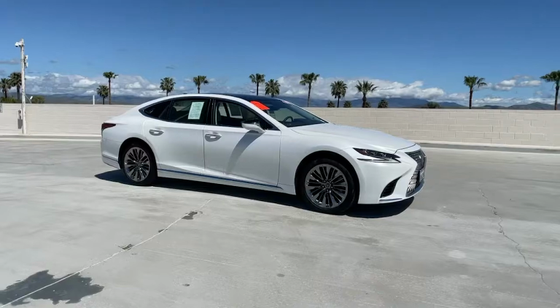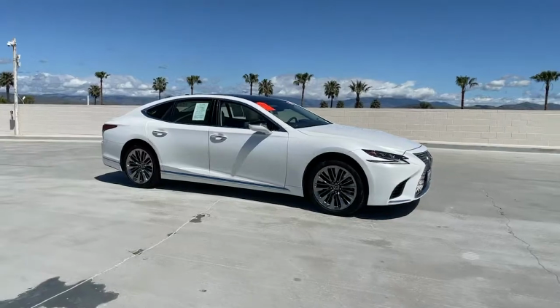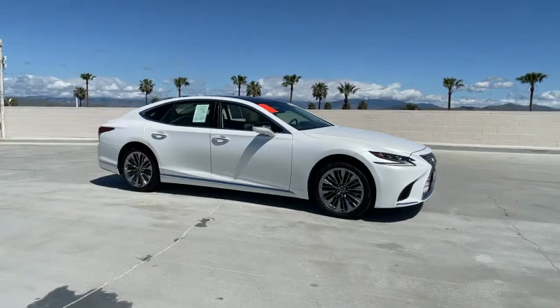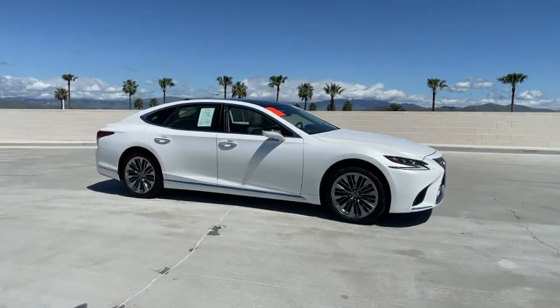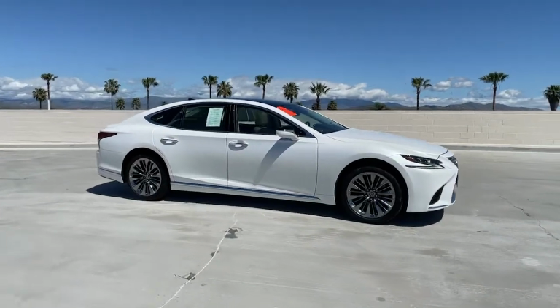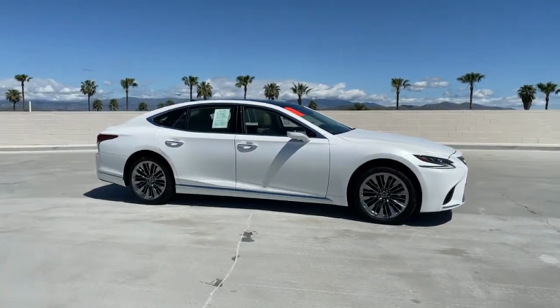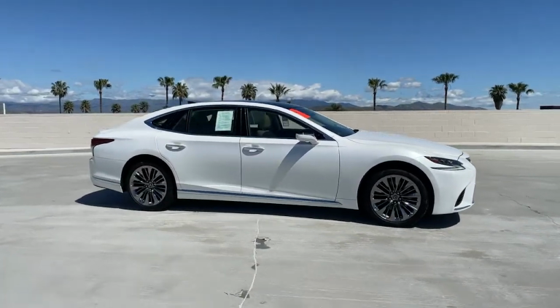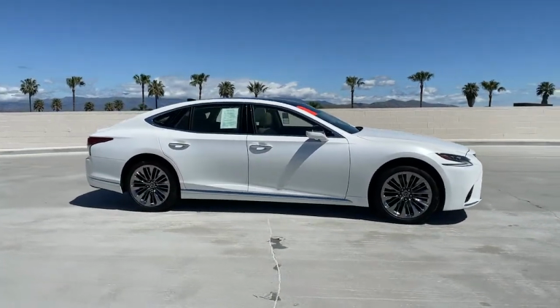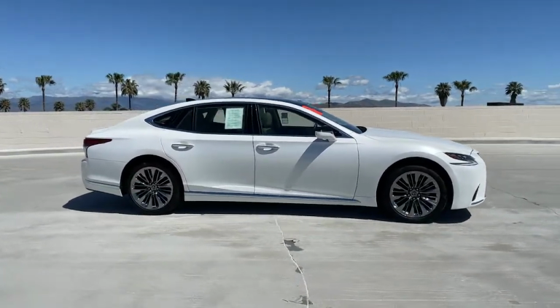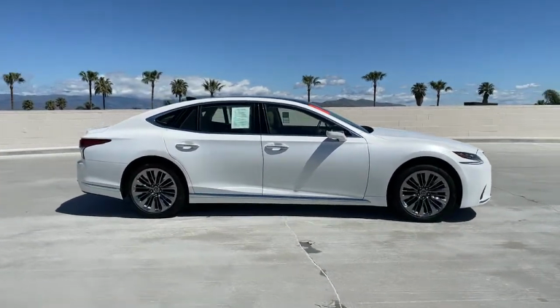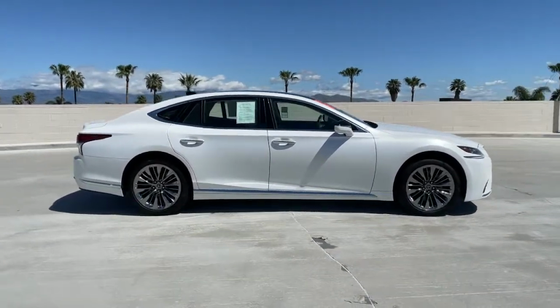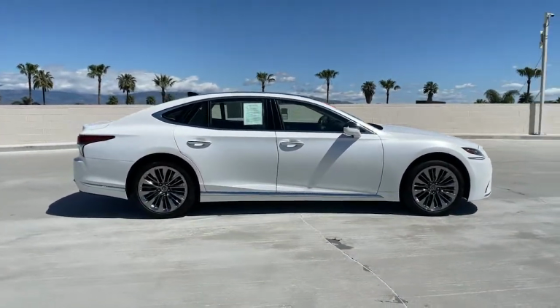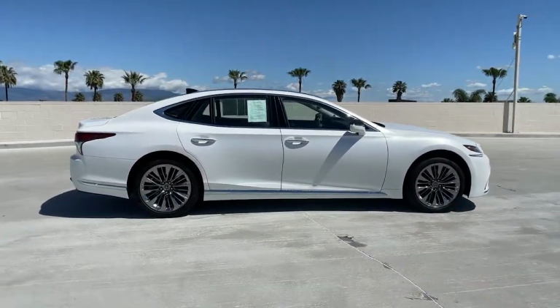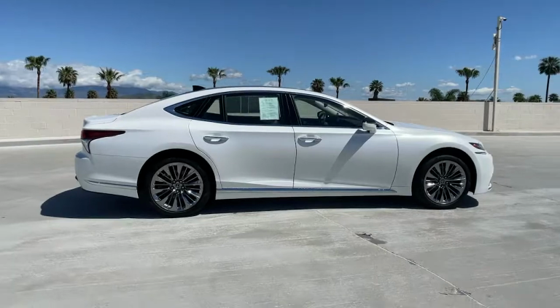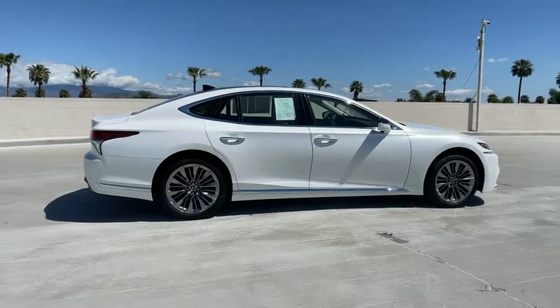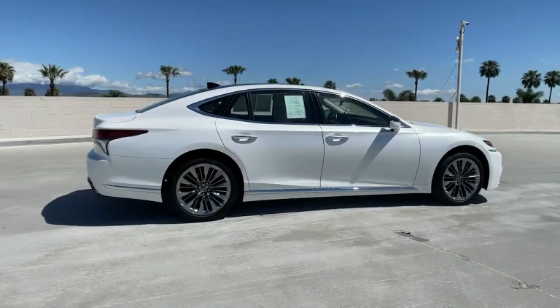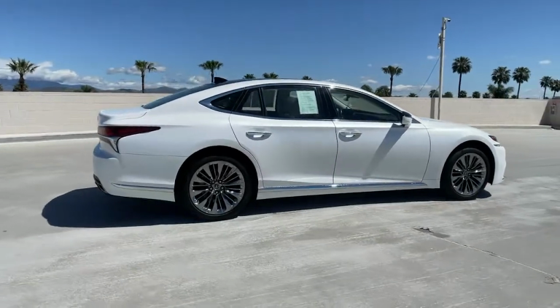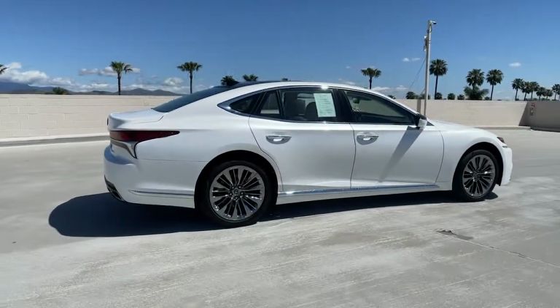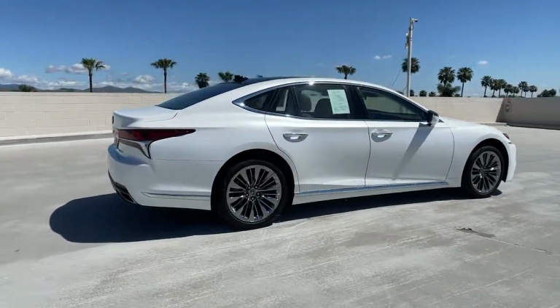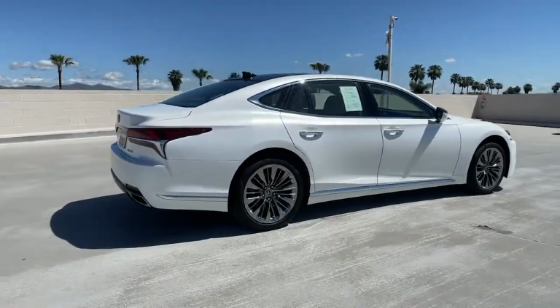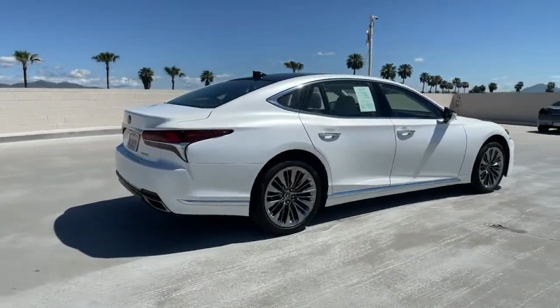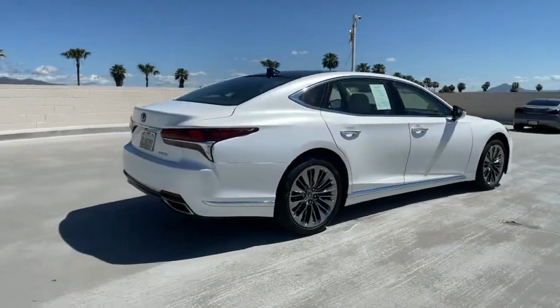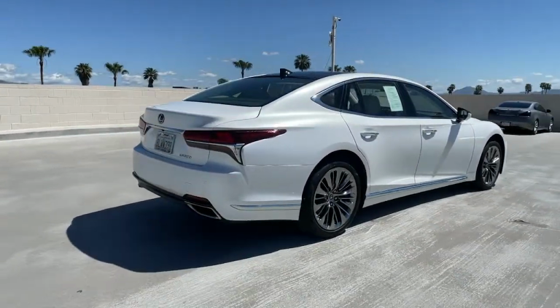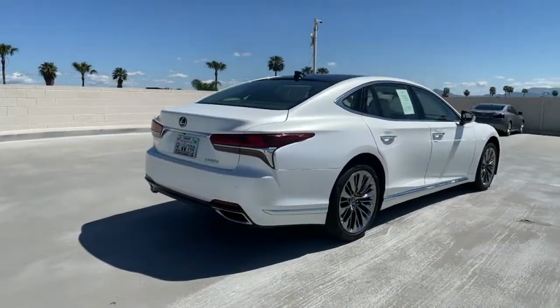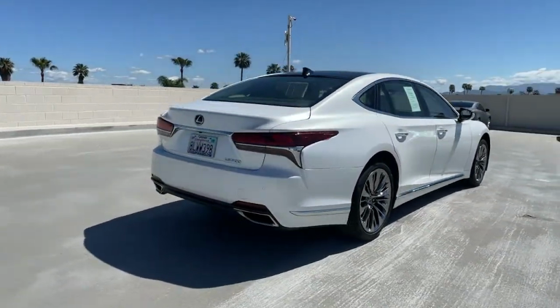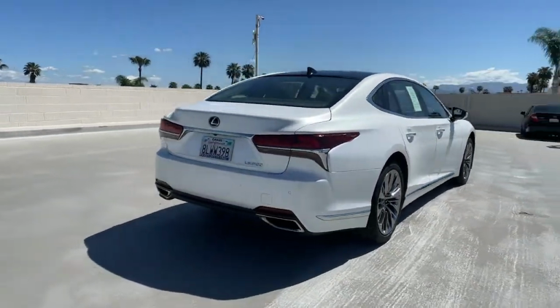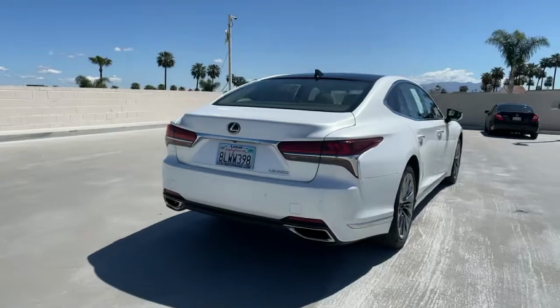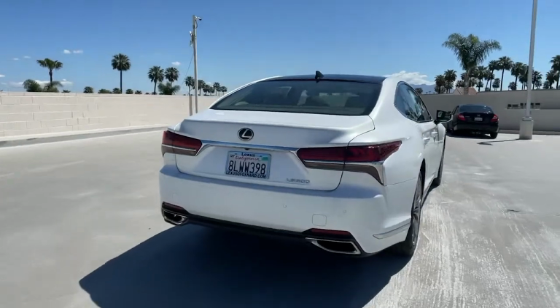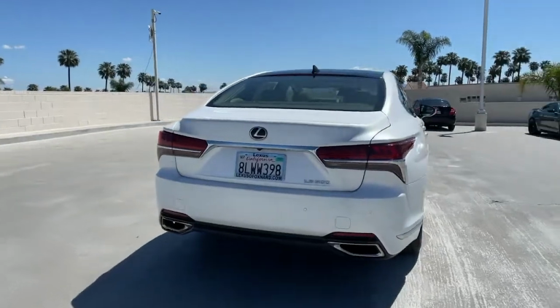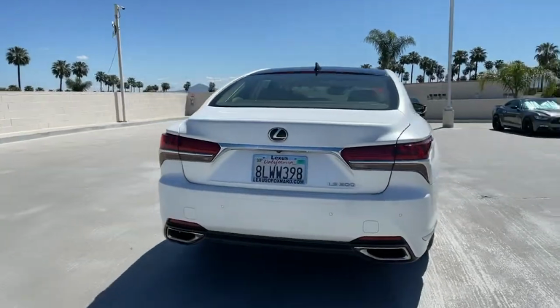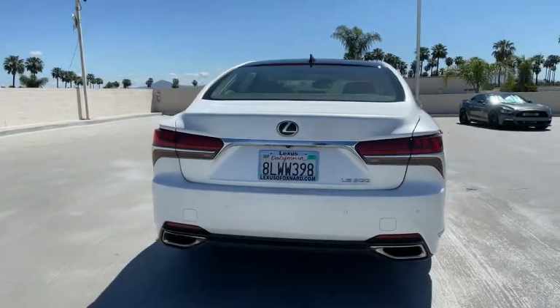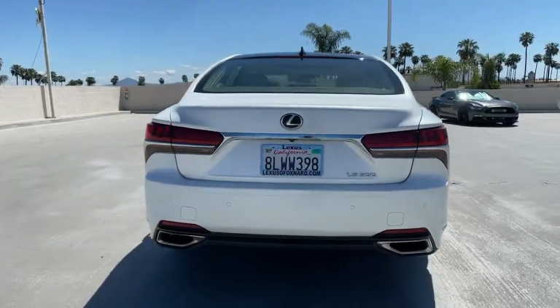Get into the 2019 Lexus LS. With less than 70,000 miles on the odometer, this vehicle provides excellent value. Take a closer look at this alluring LS.